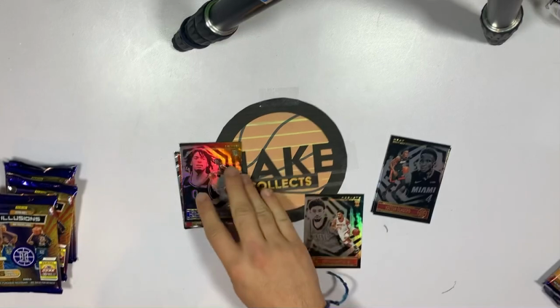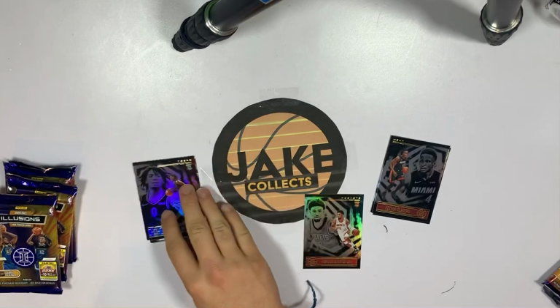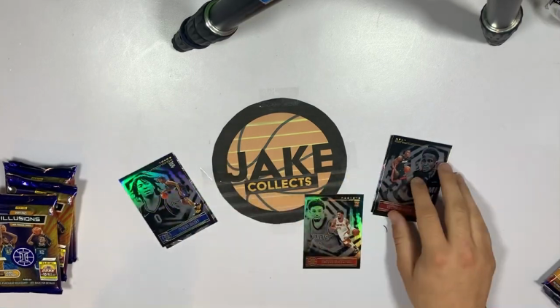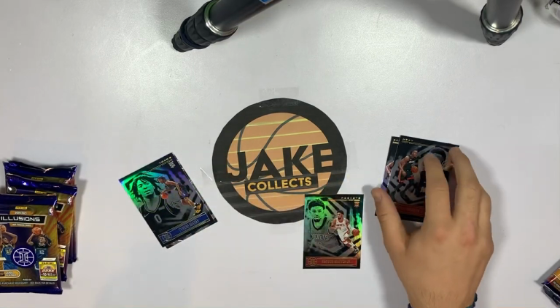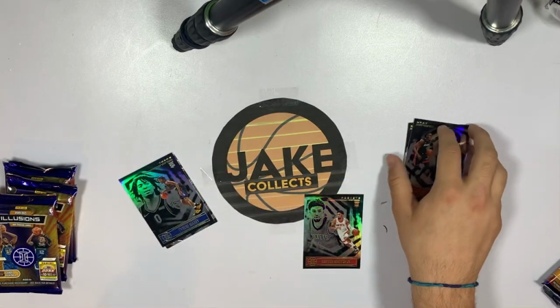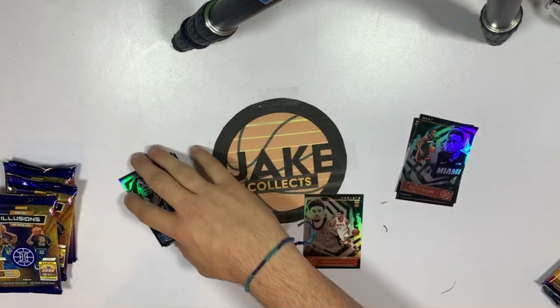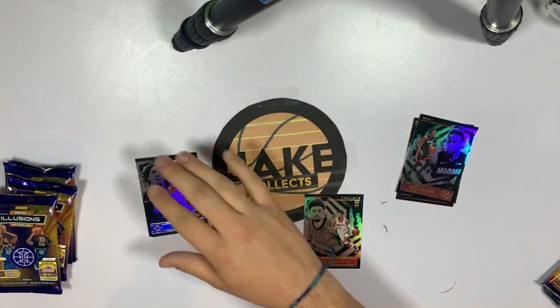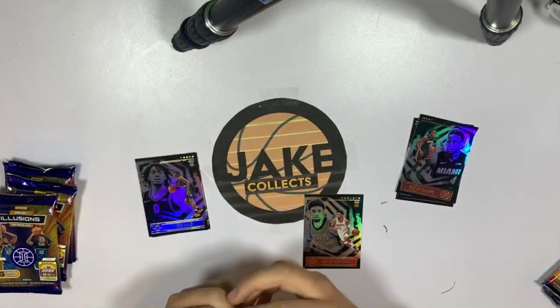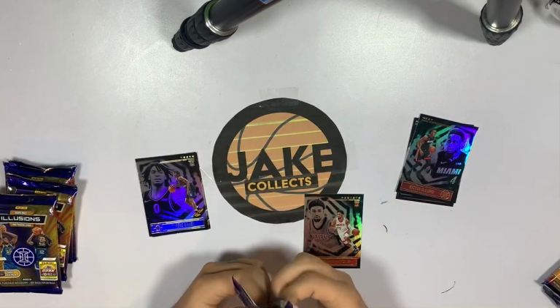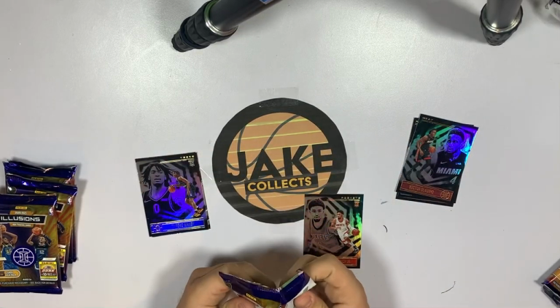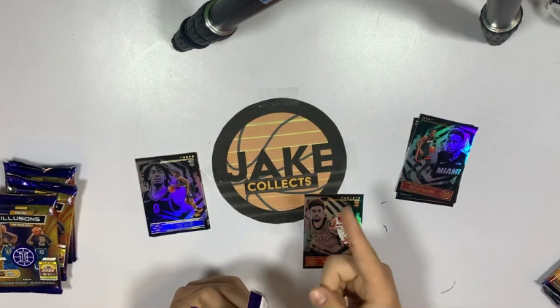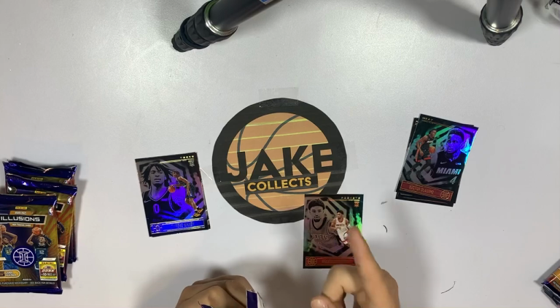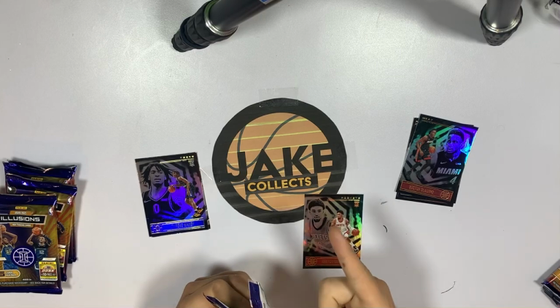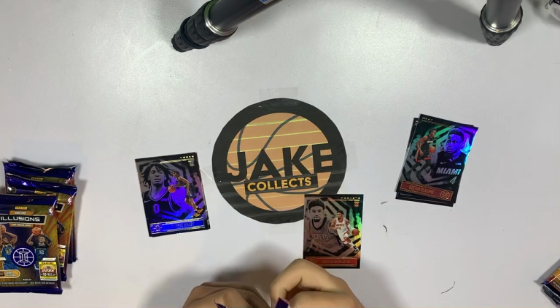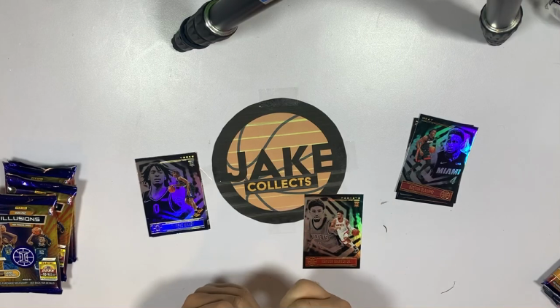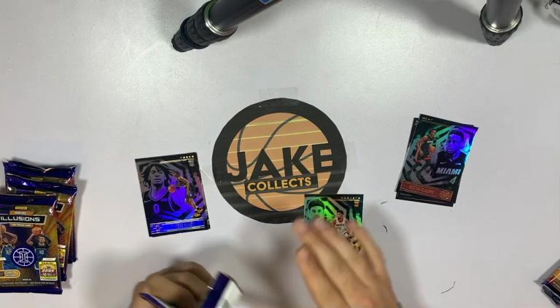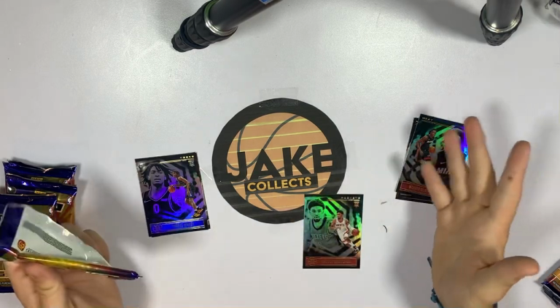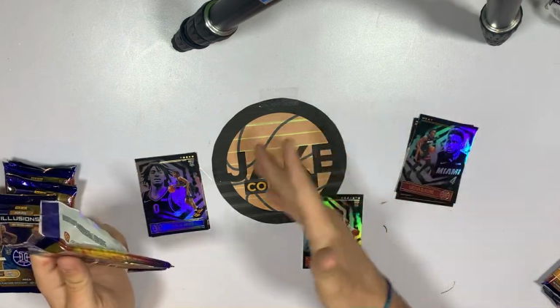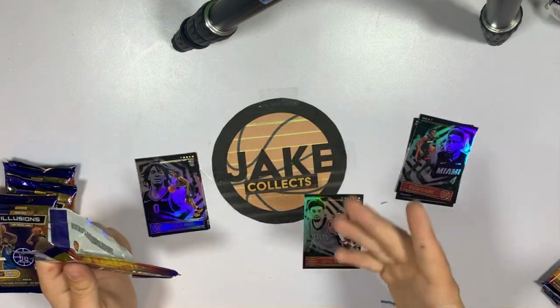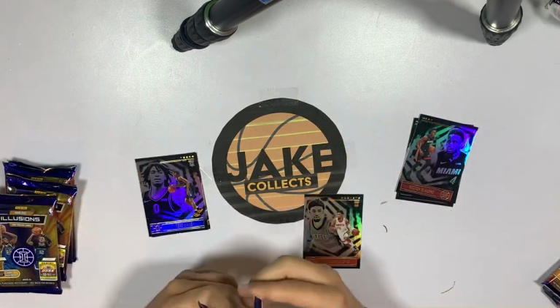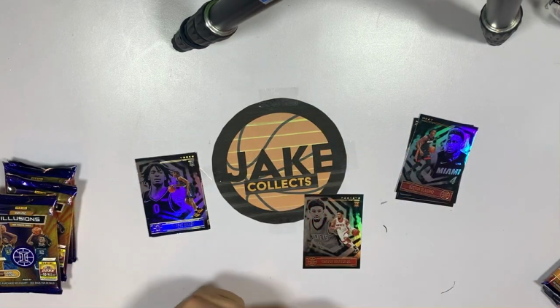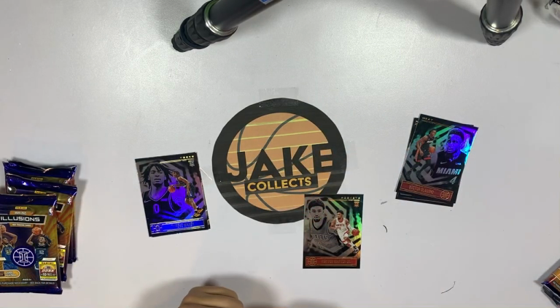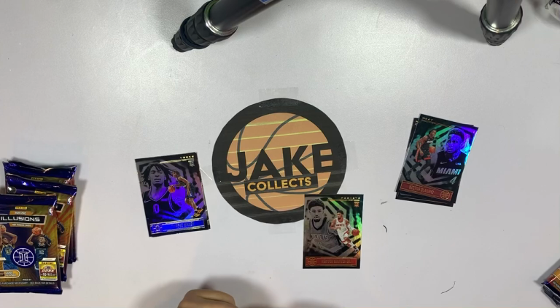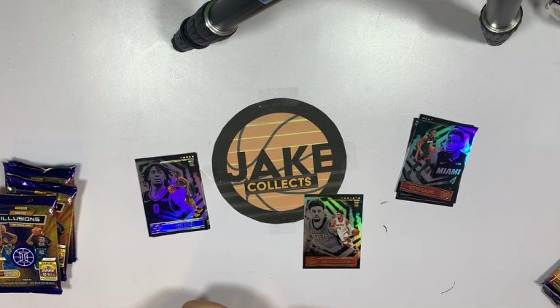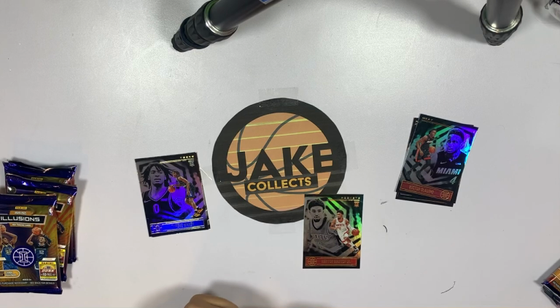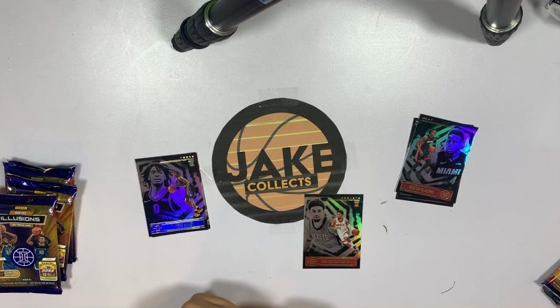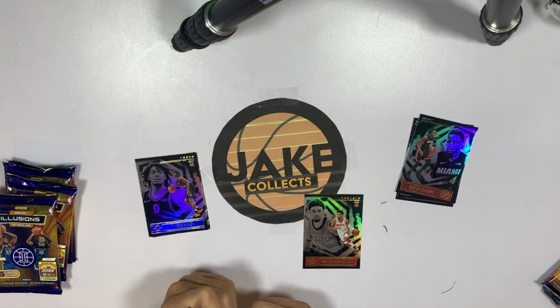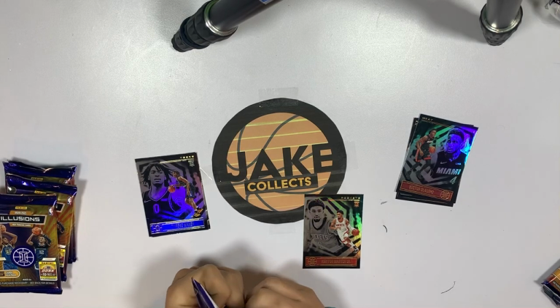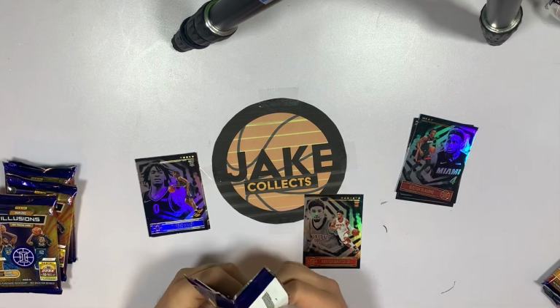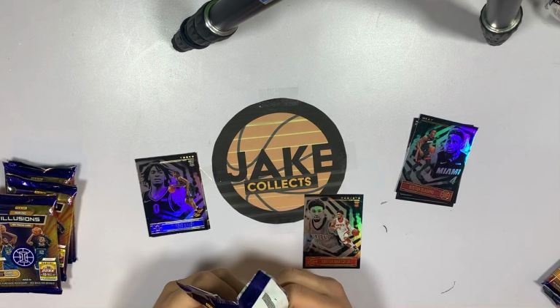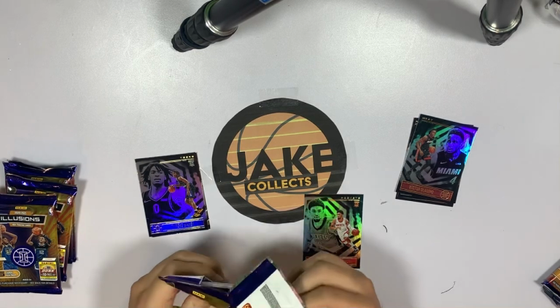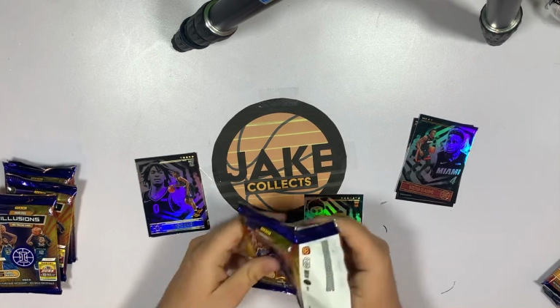What do you guys think of the new setup? It's a lot better than our first video where we did pull some autos, so you should check that out if you haven't already. New setup, new lighting, new camera angle — I hope you guys like it, put a lot of work into it.